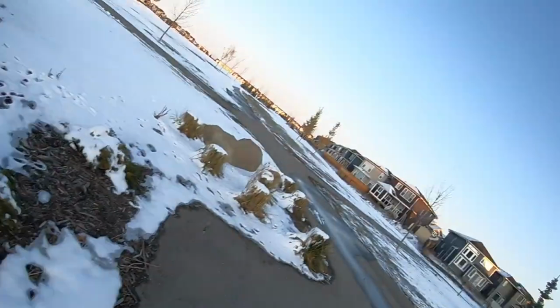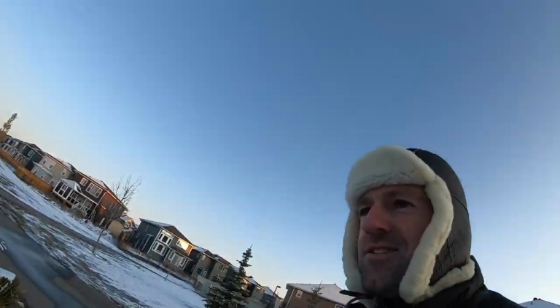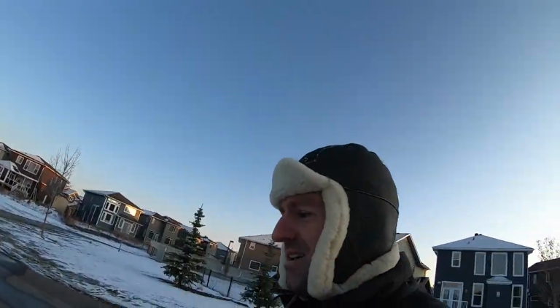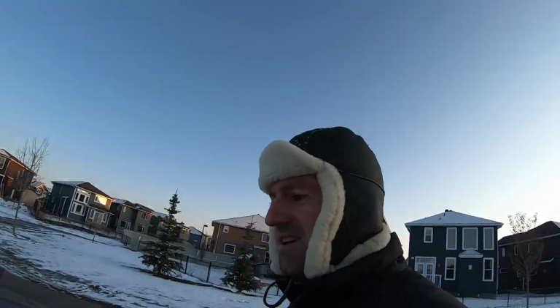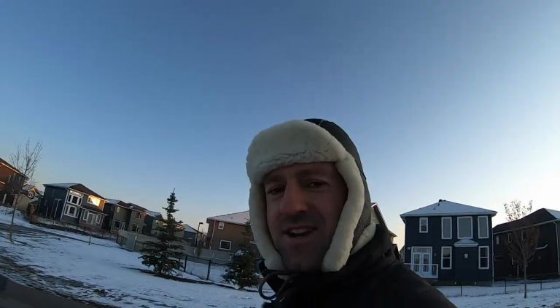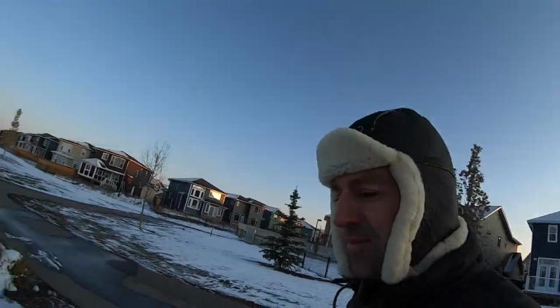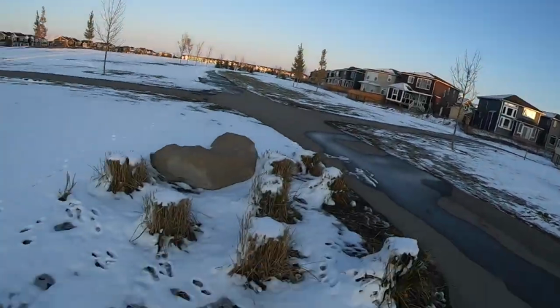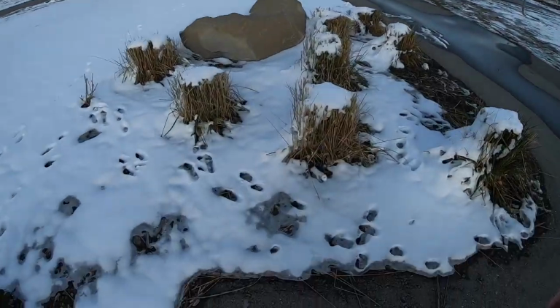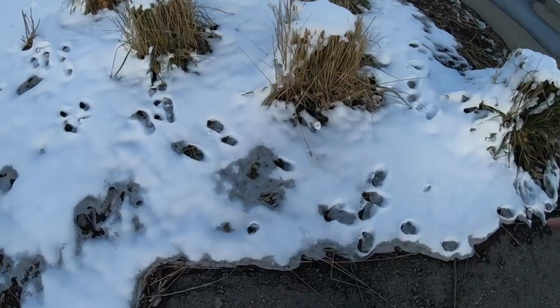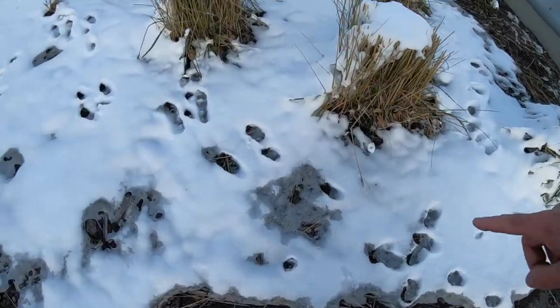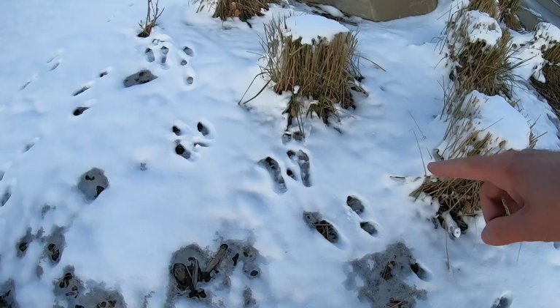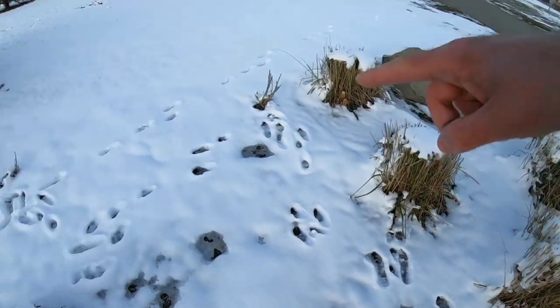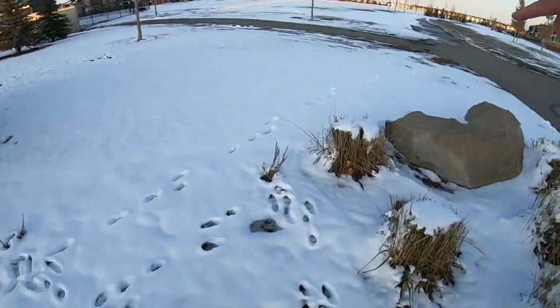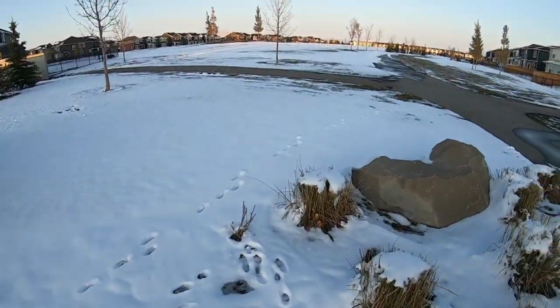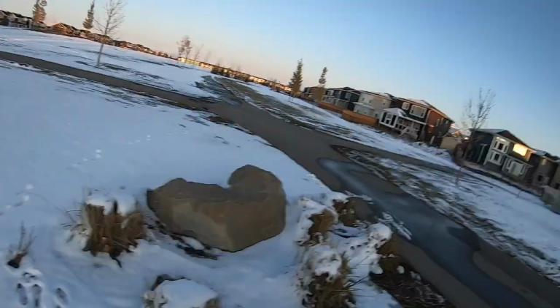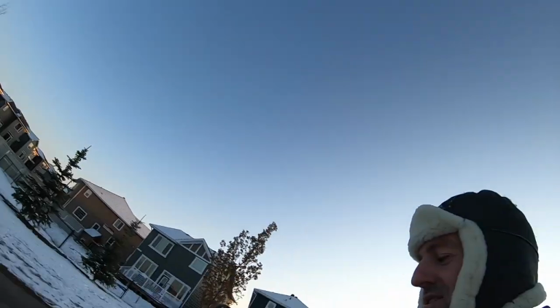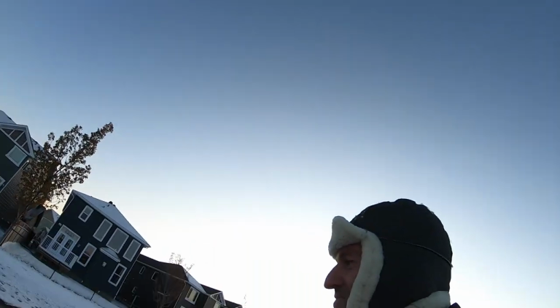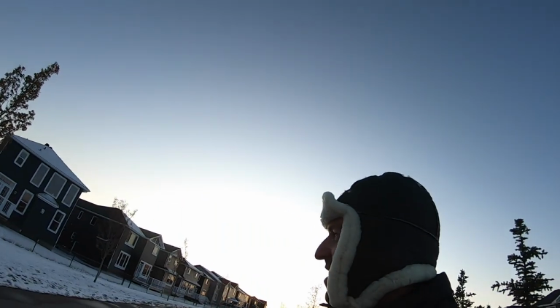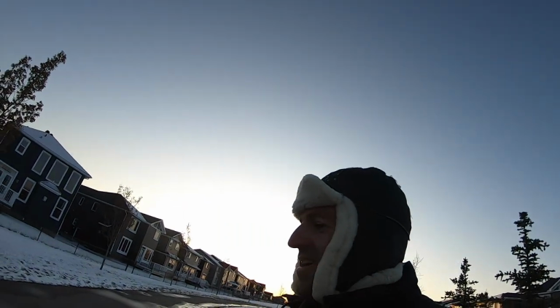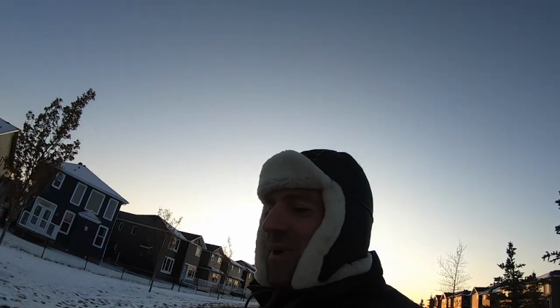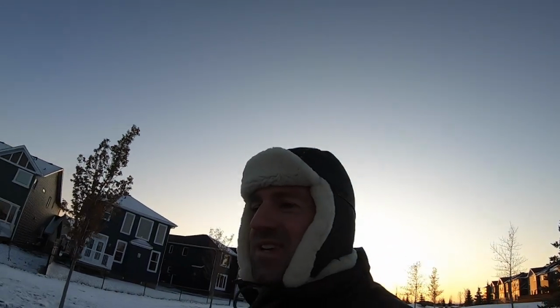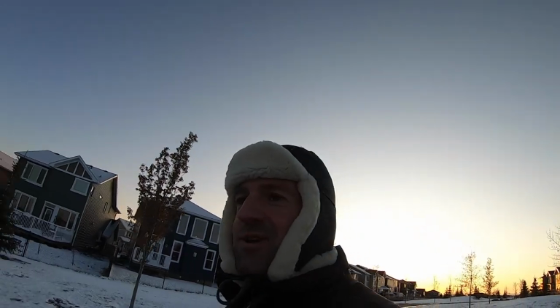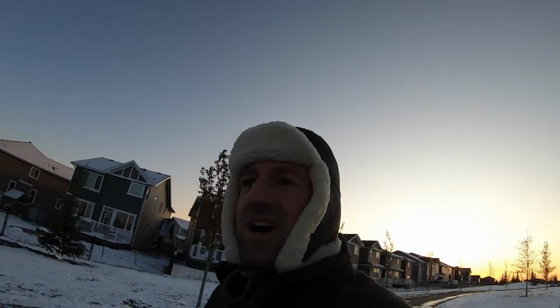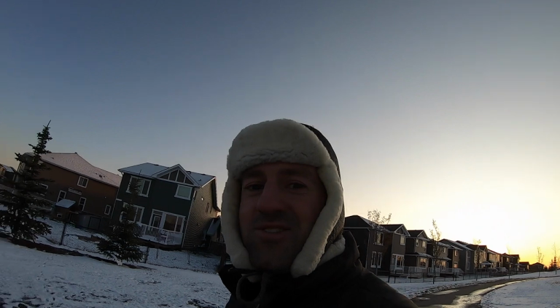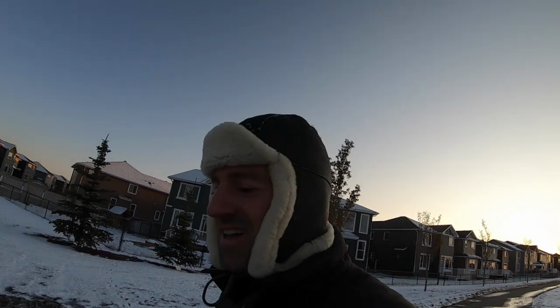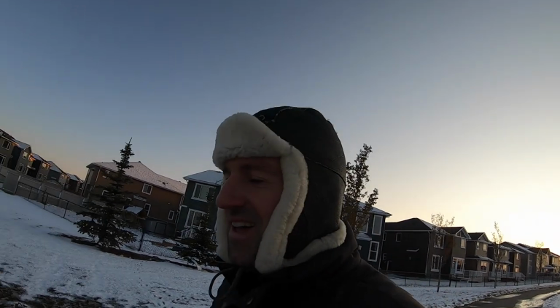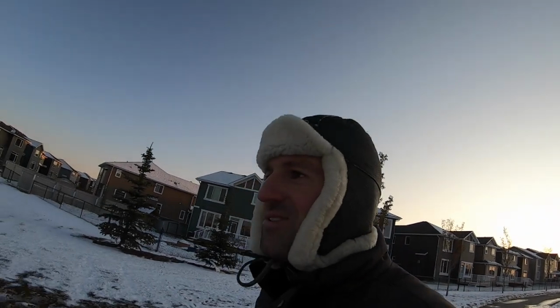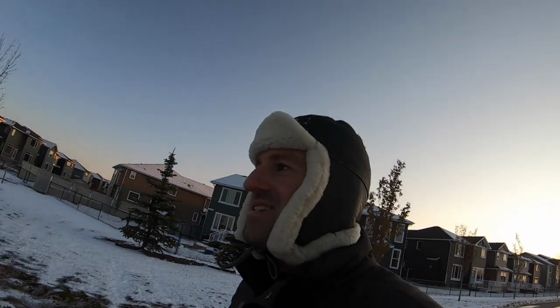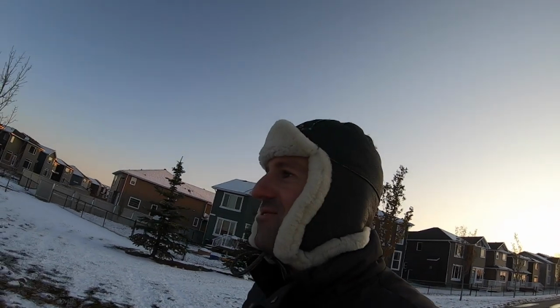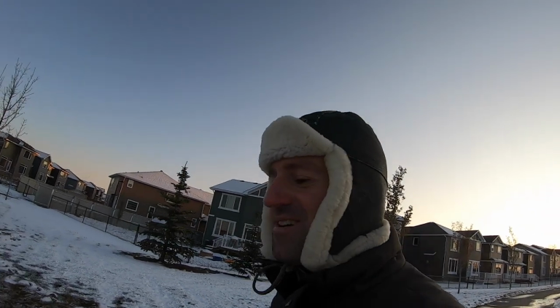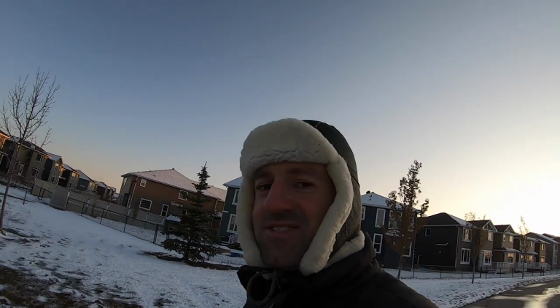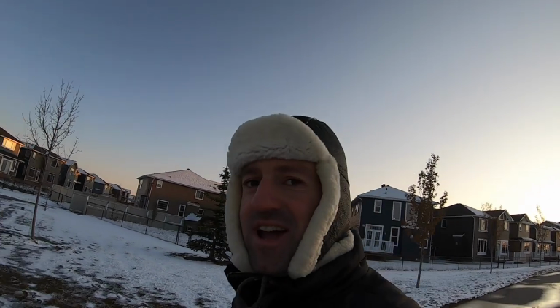Actually, there are a lot of jackrabbit tracks around here. Look at all of these — you can see them going through the snow. So maybe today we can be hunters and go hunting for Mr. Jack.